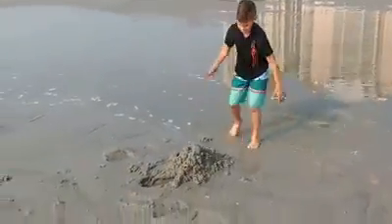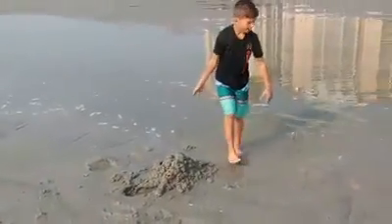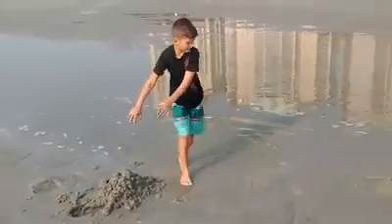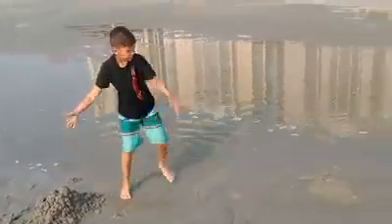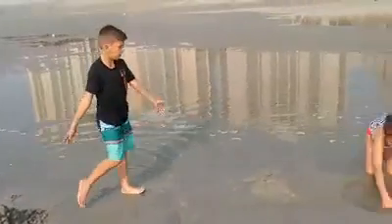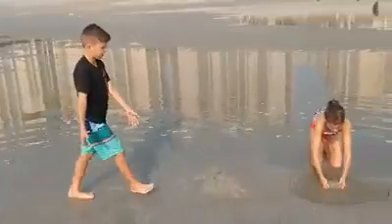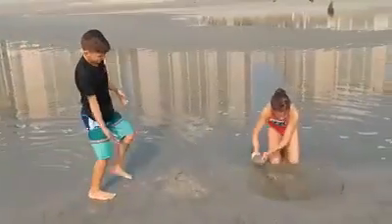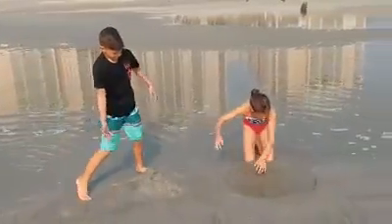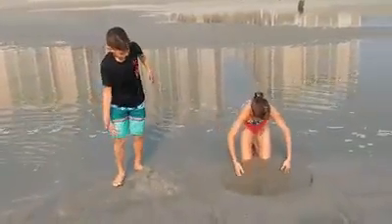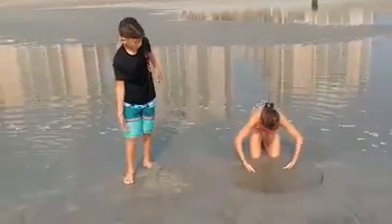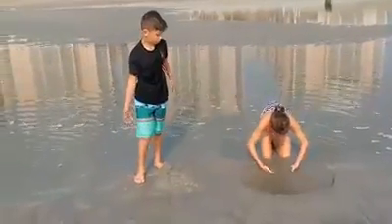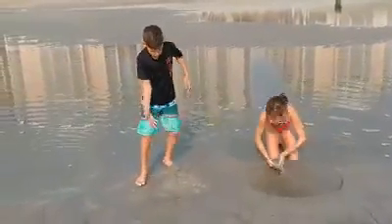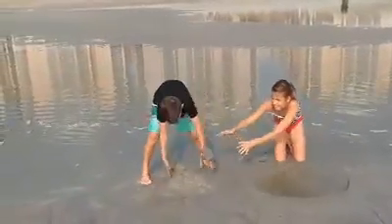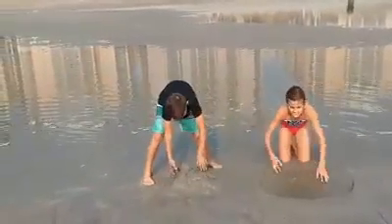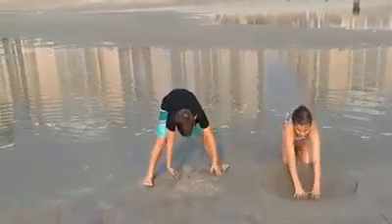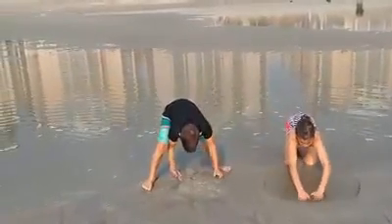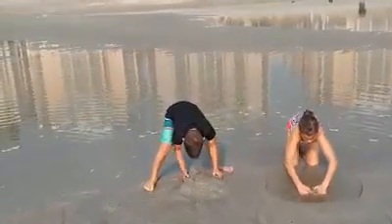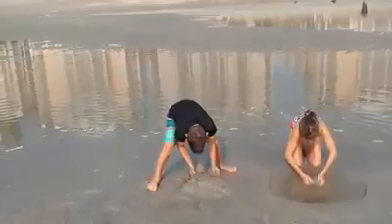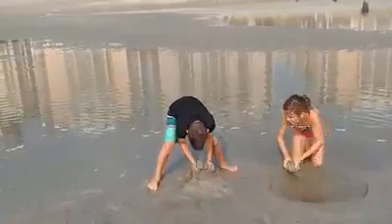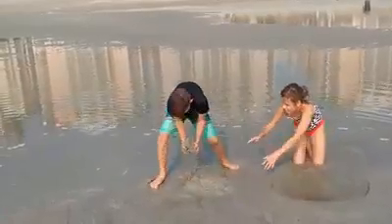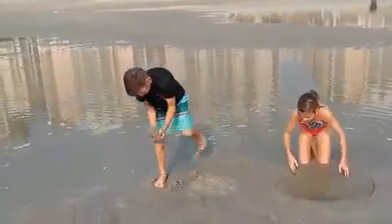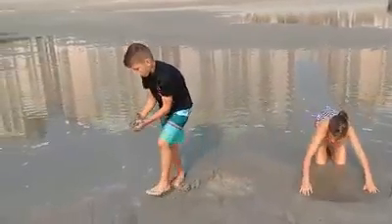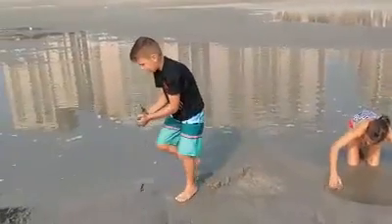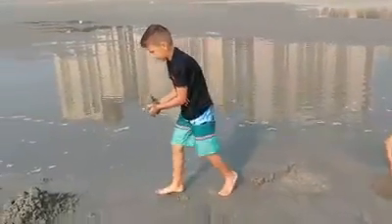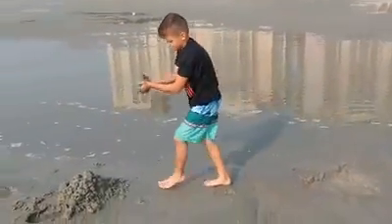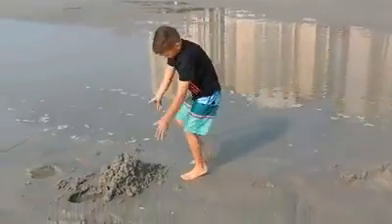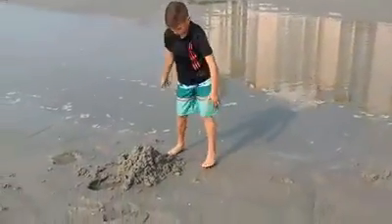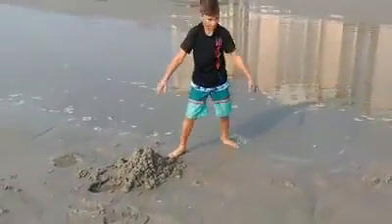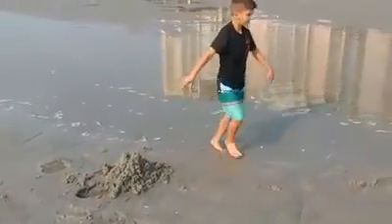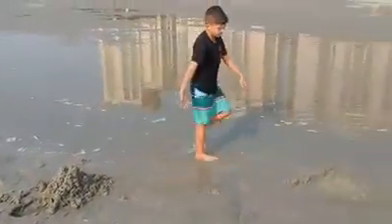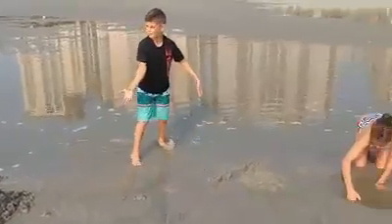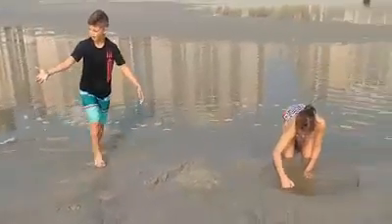I think we got enough sand. See? Look at that giant mound.